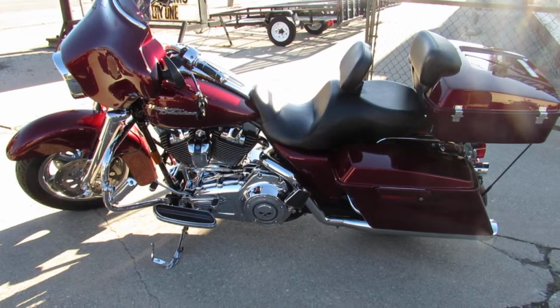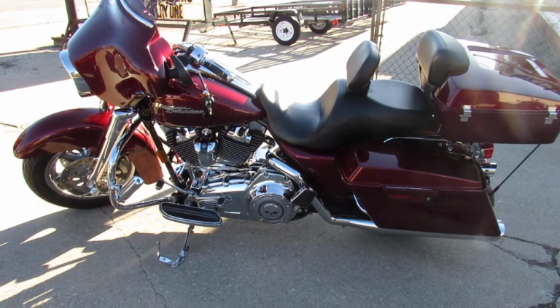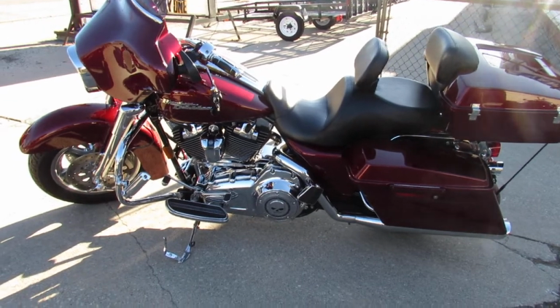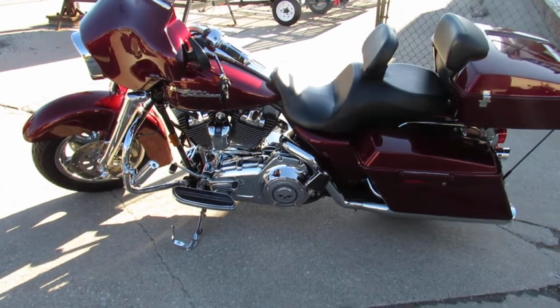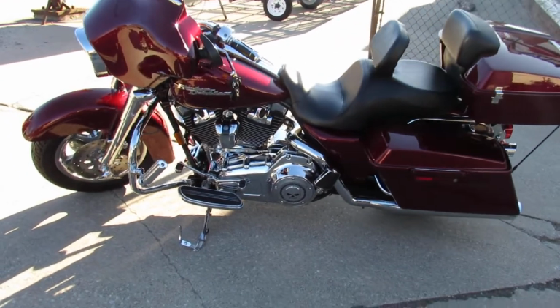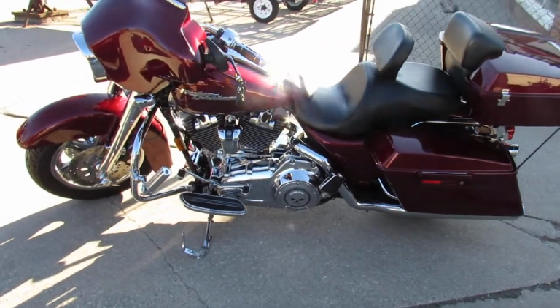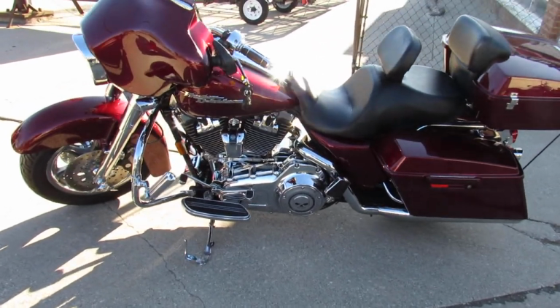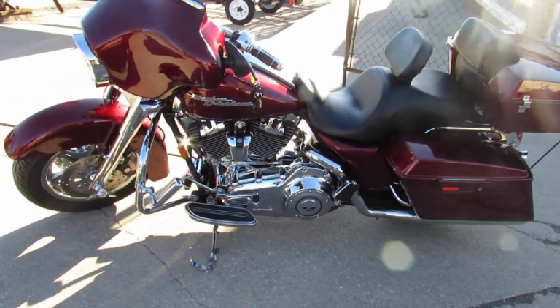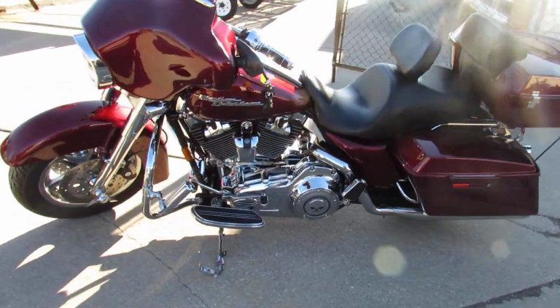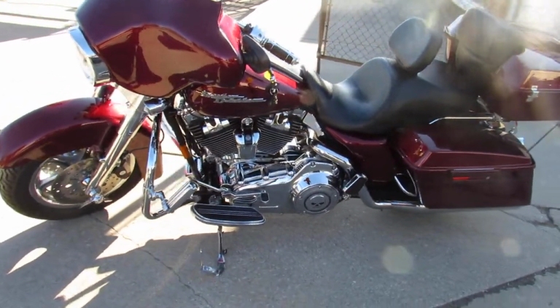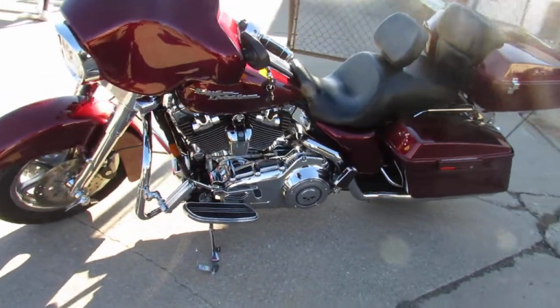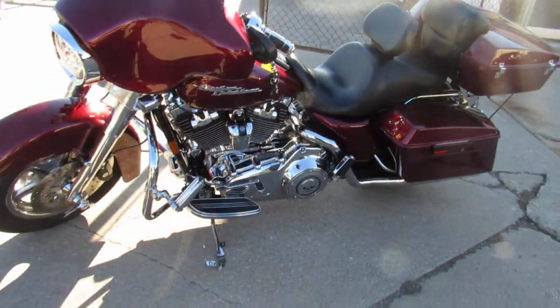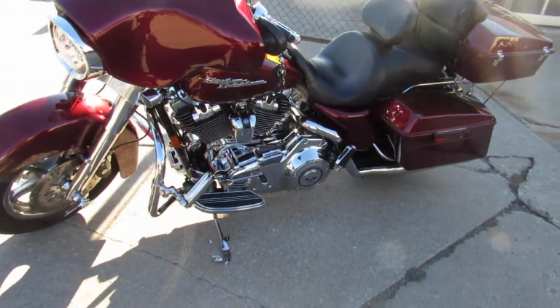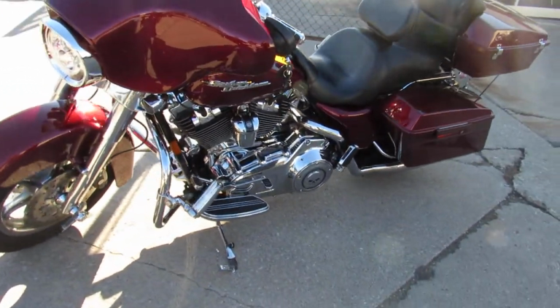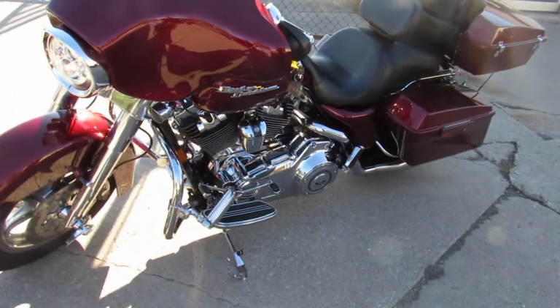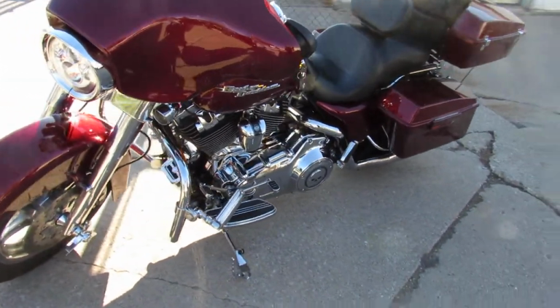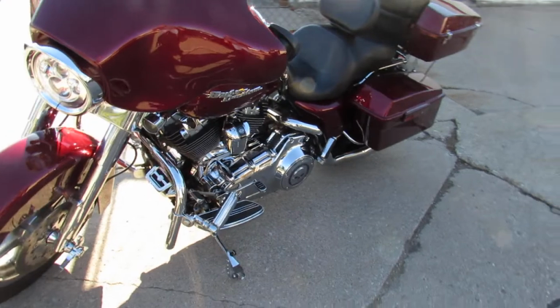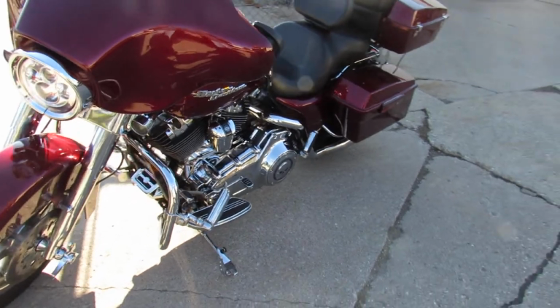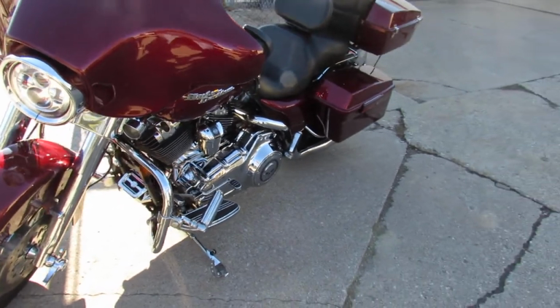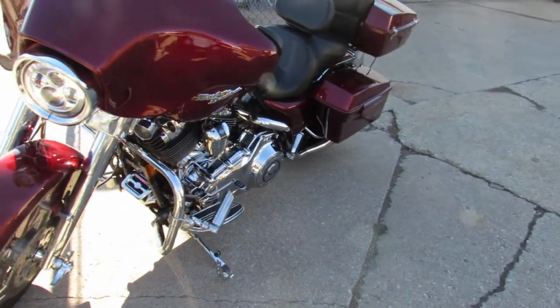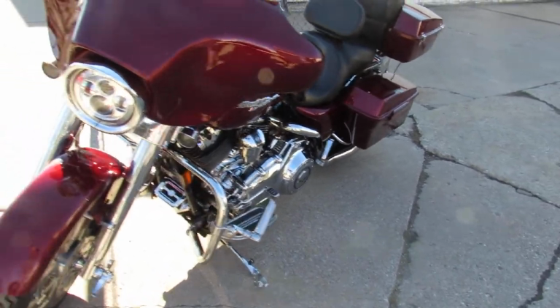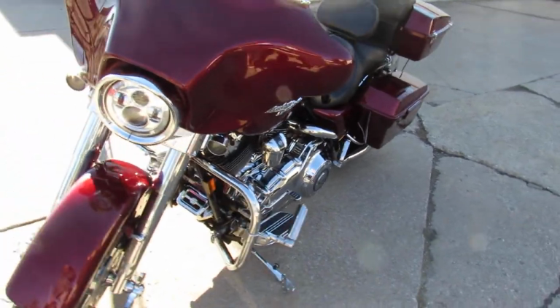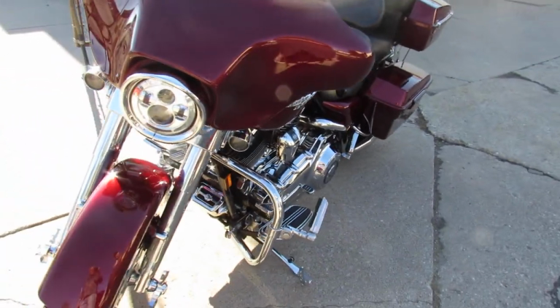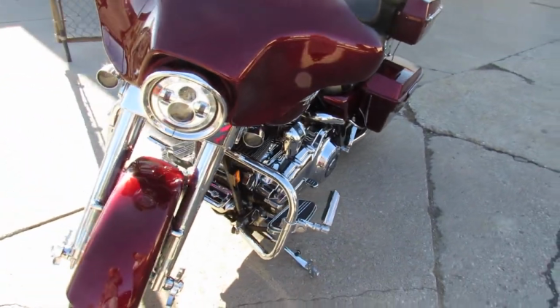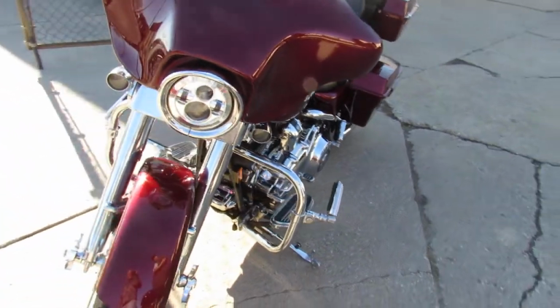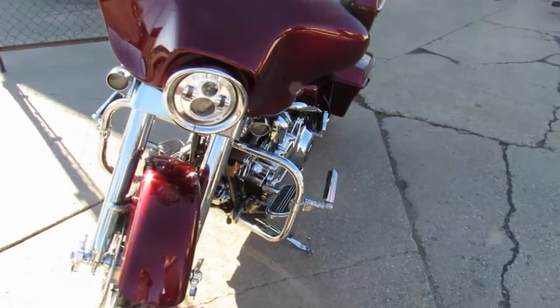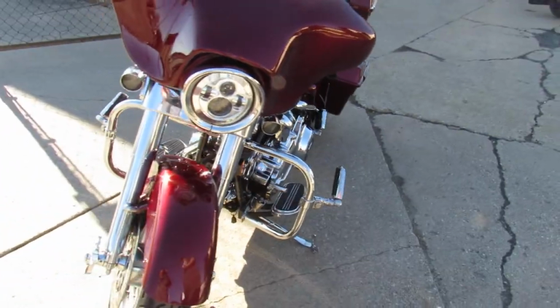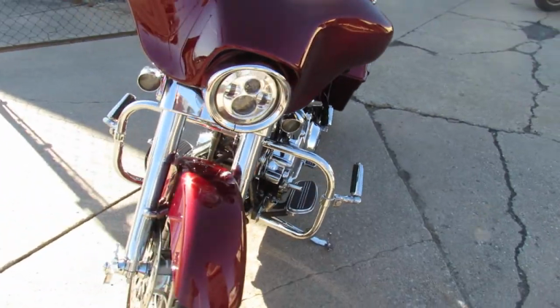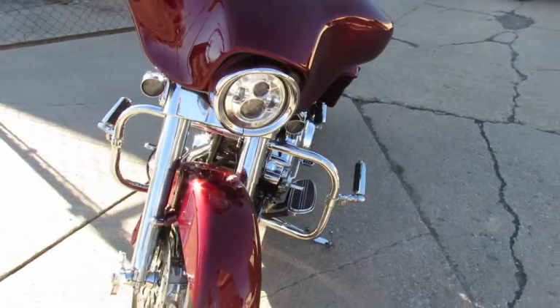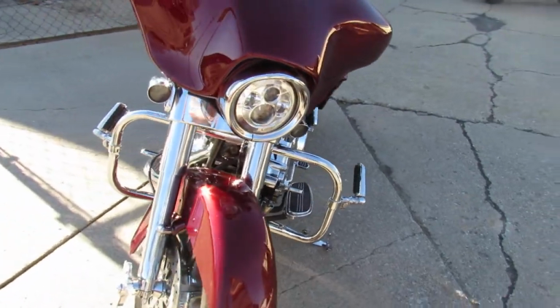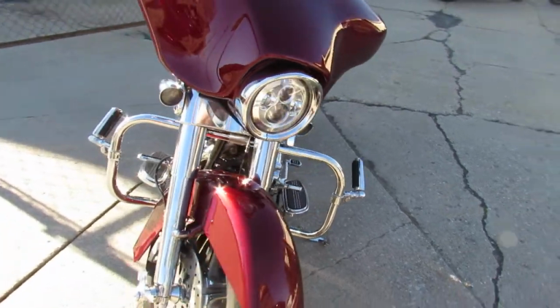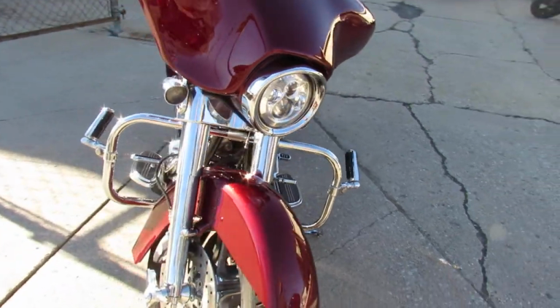Hey guys, ApprovalPowerSports.com here doing some videos on some Harleys that just came in. Anybody looking for a used Harley, we have them here — over 300 pre-owned Harleys in stock.